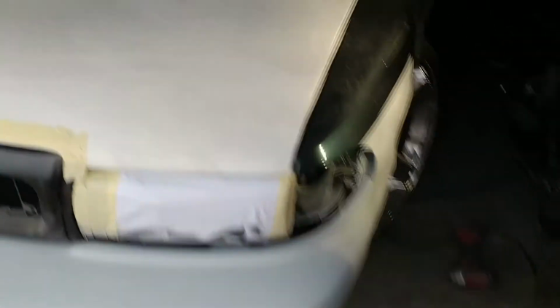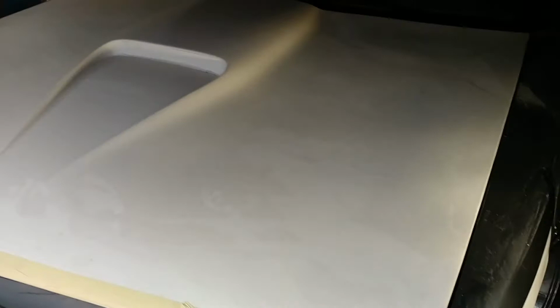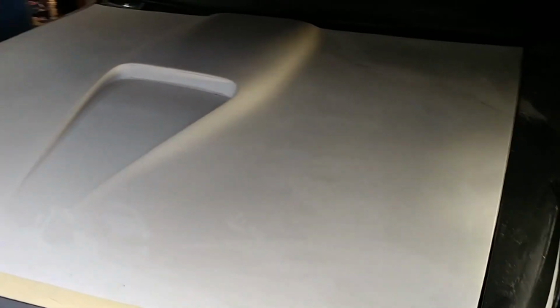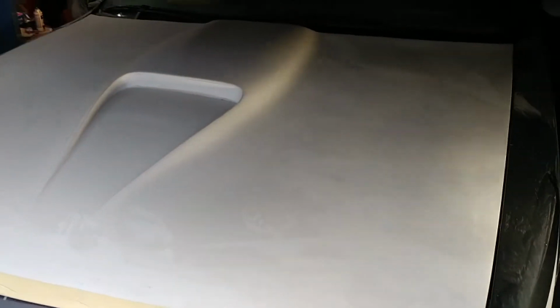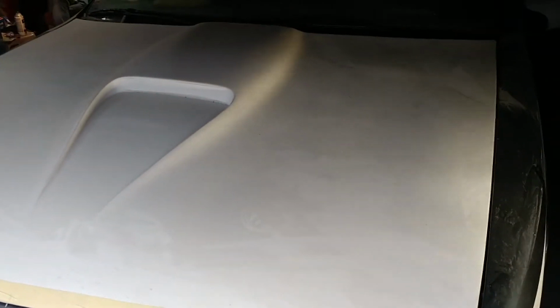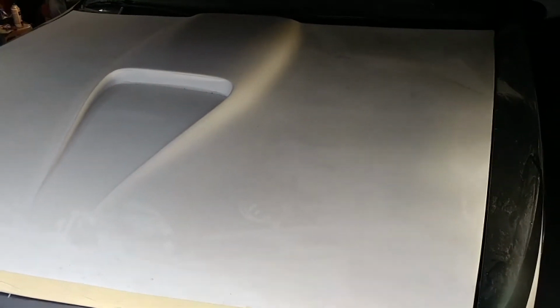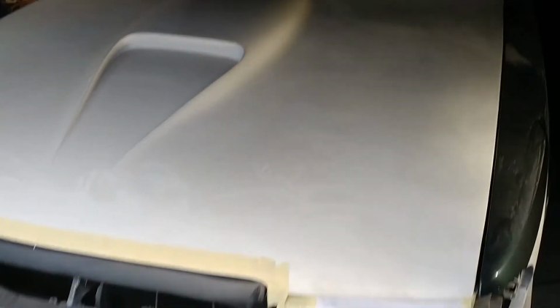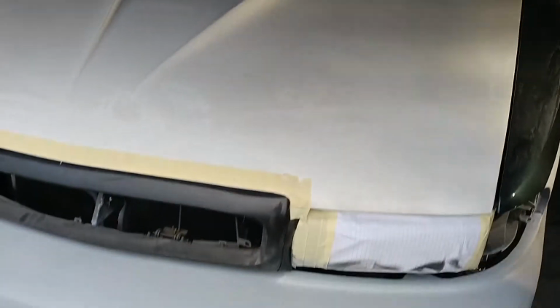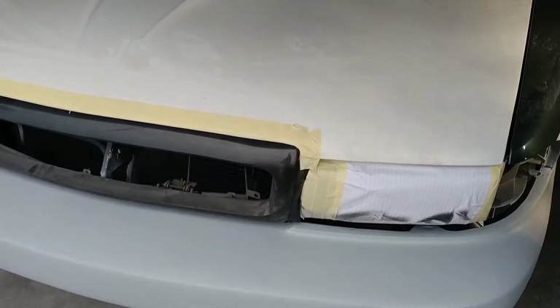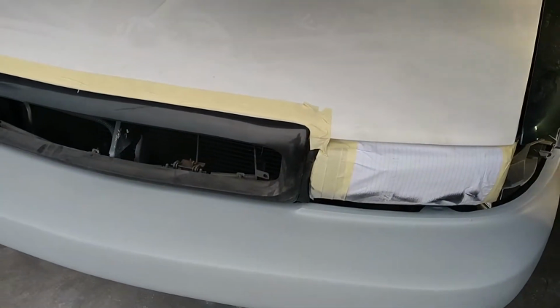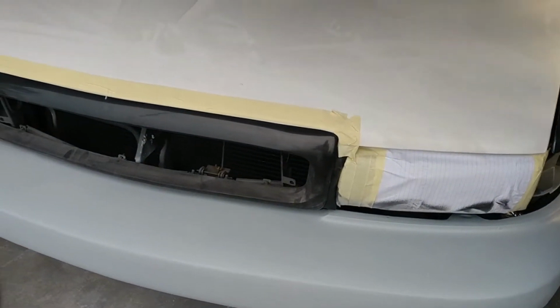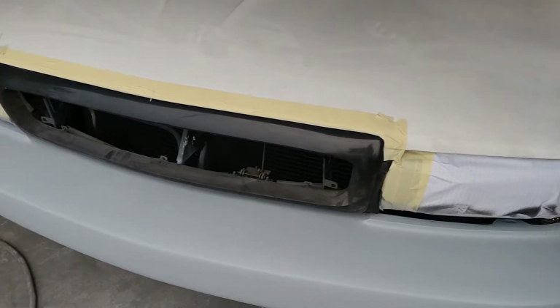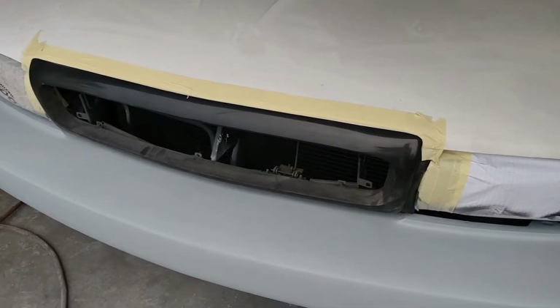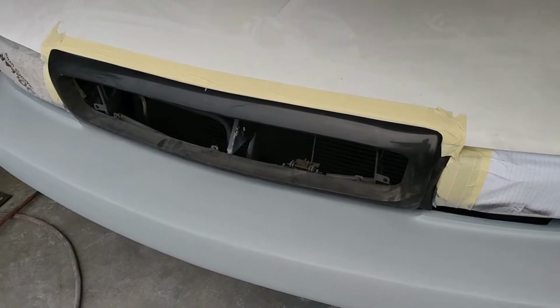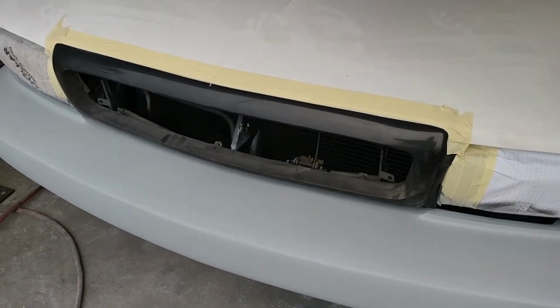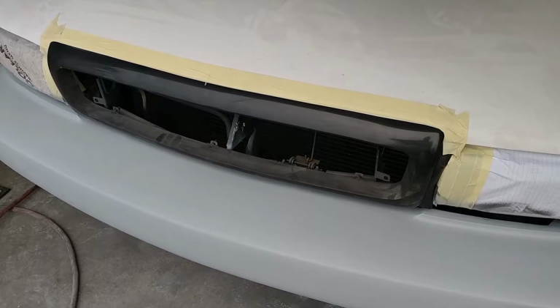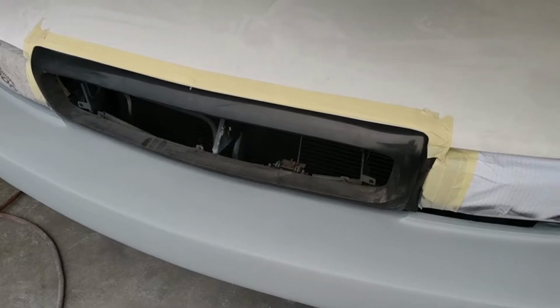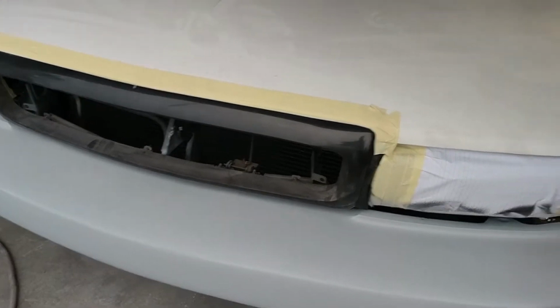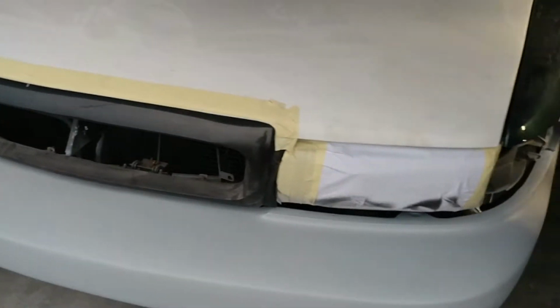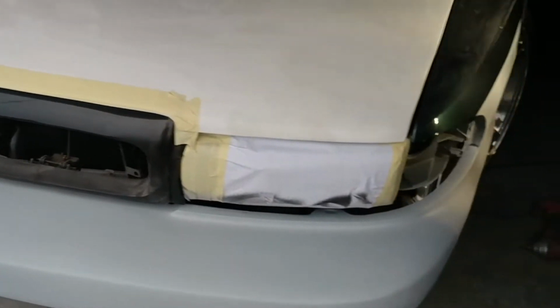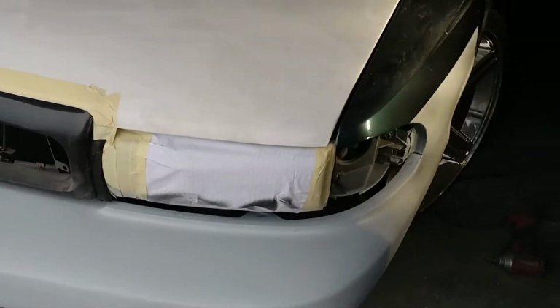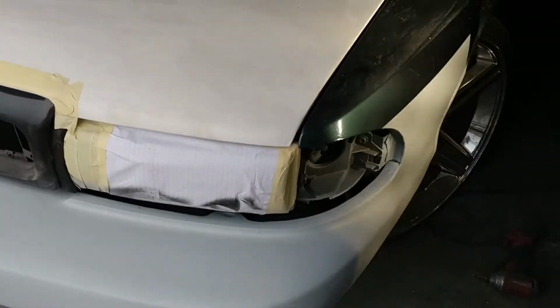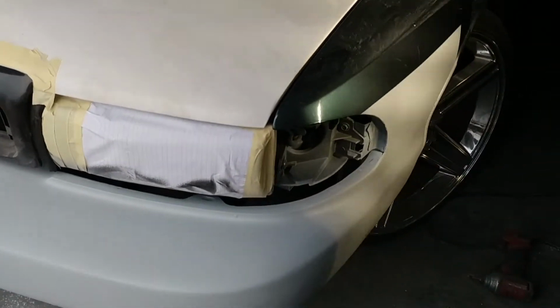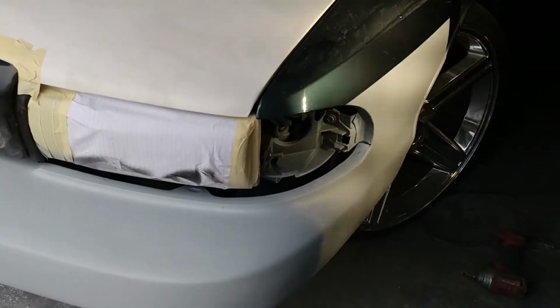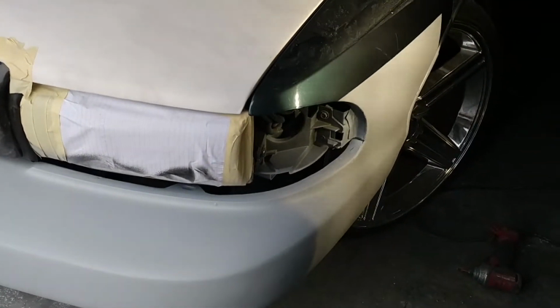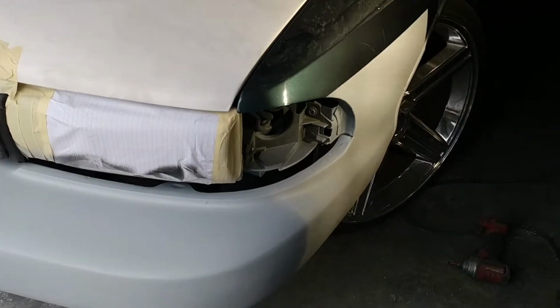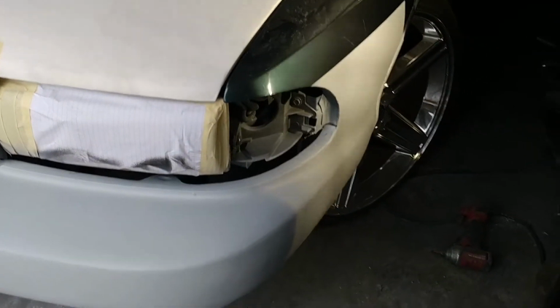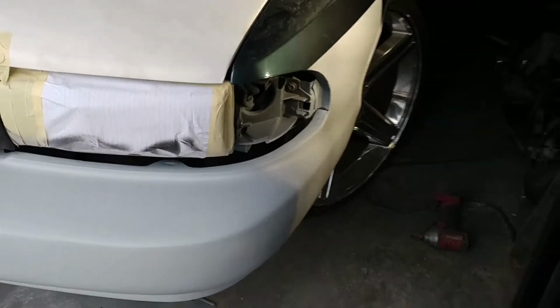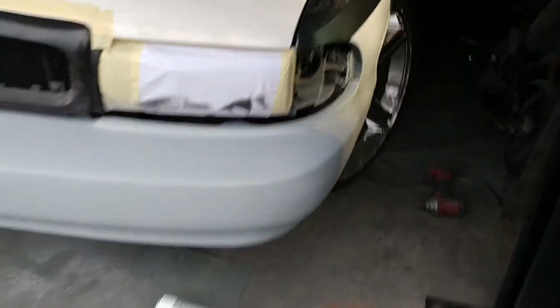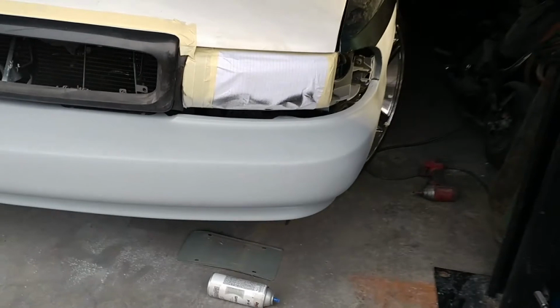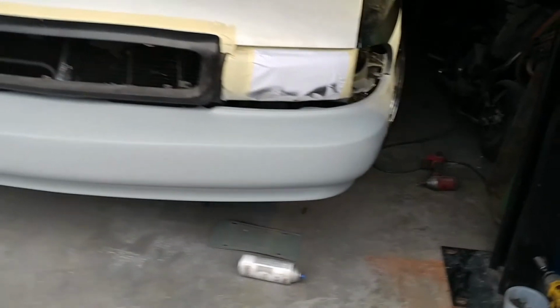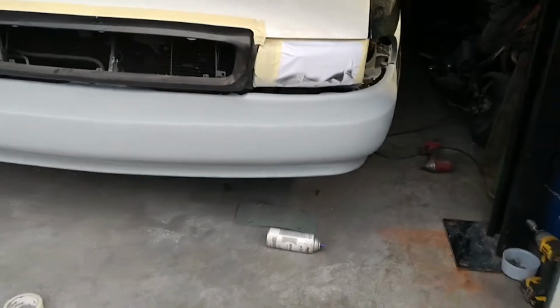There's also a matching aftermarket hood that went on with it. A new grill piece will be here soon — we'll make an update. And this is about what it looks like.